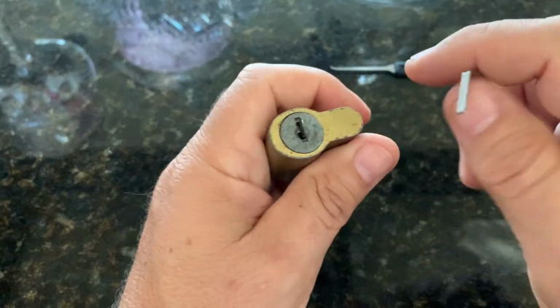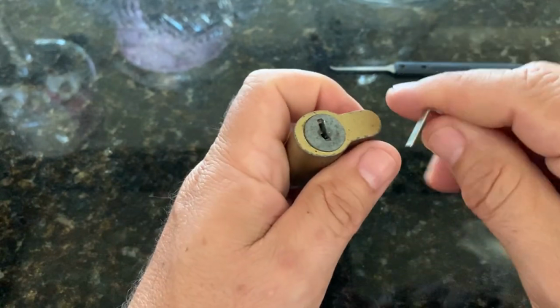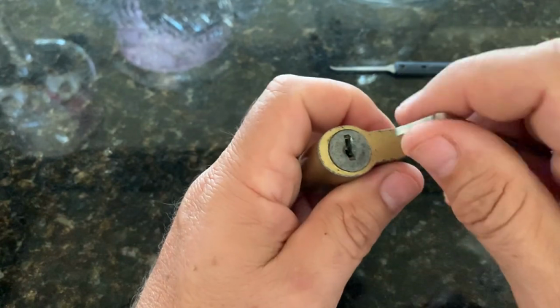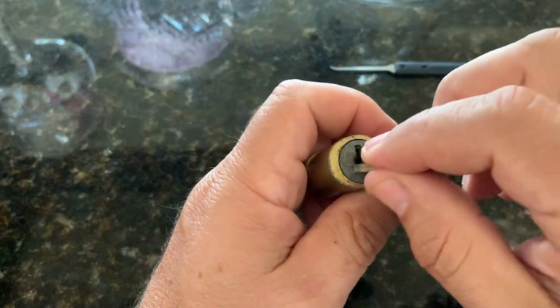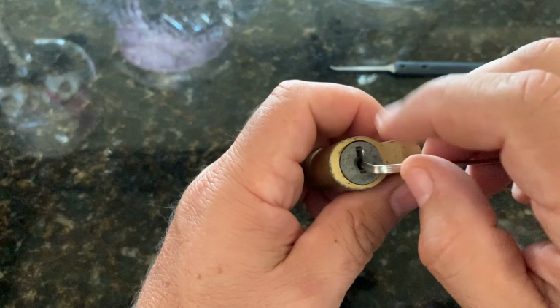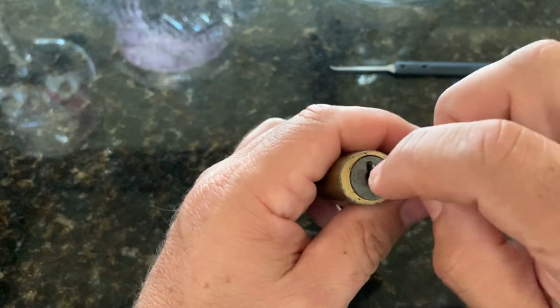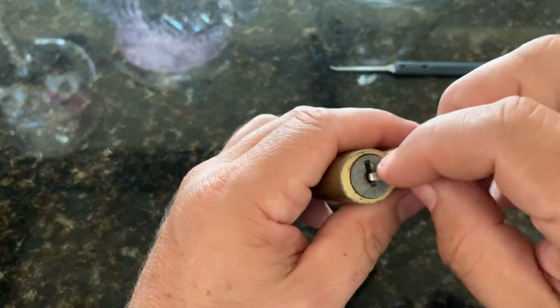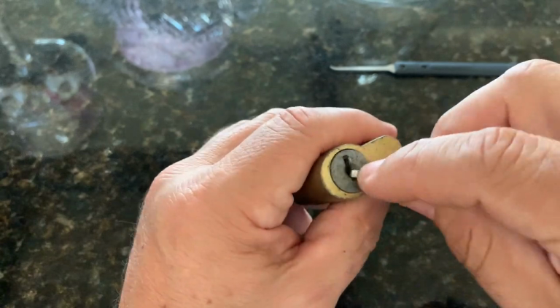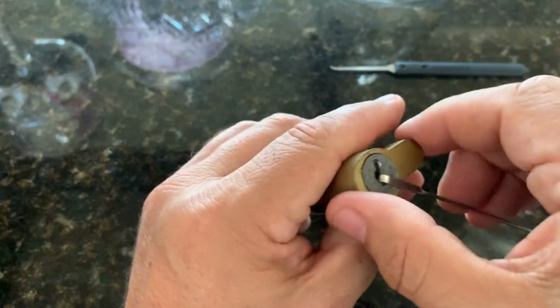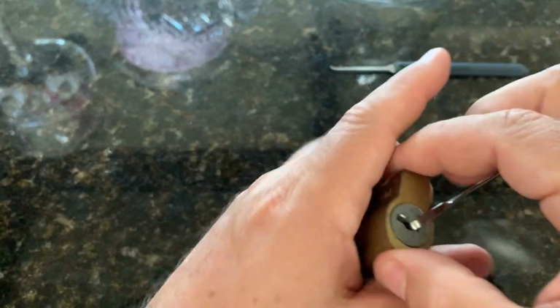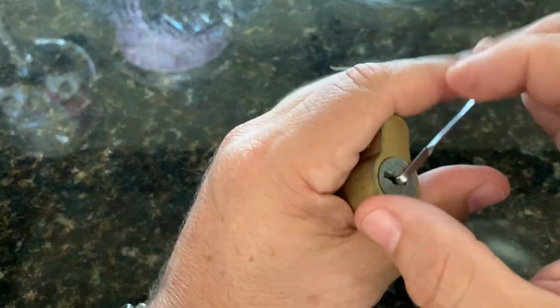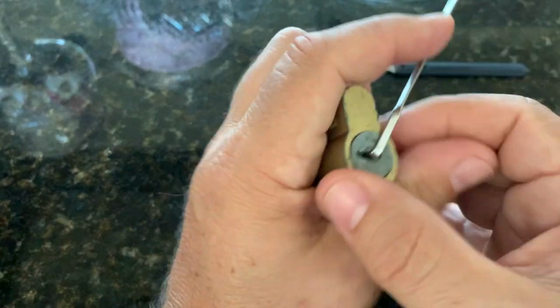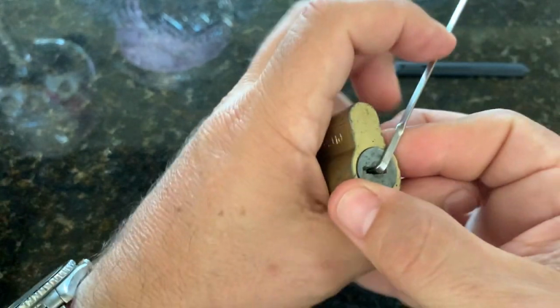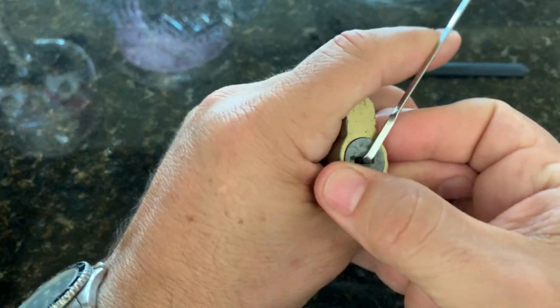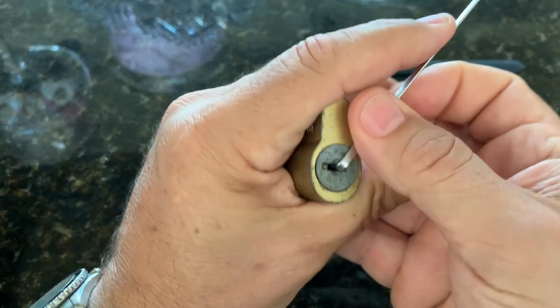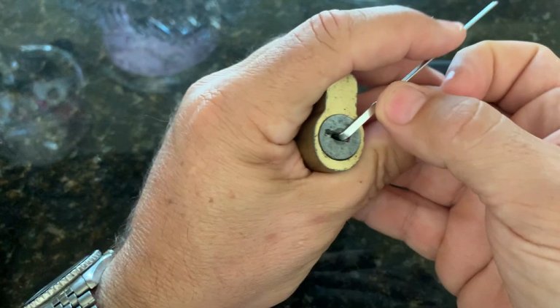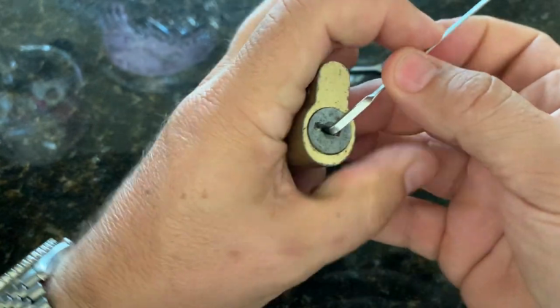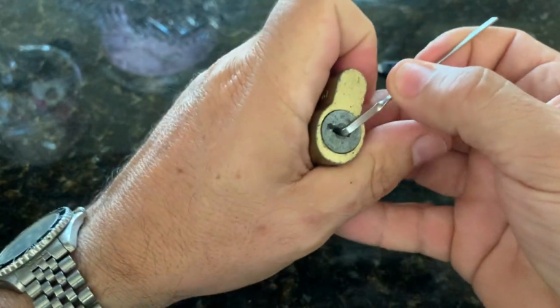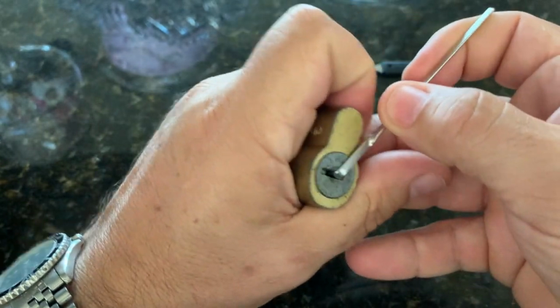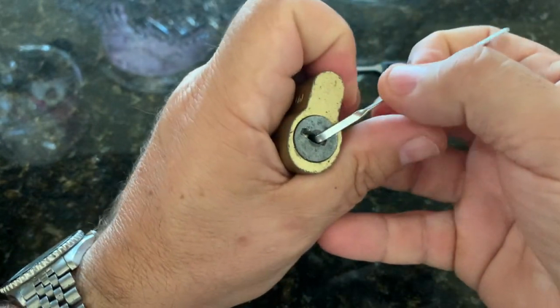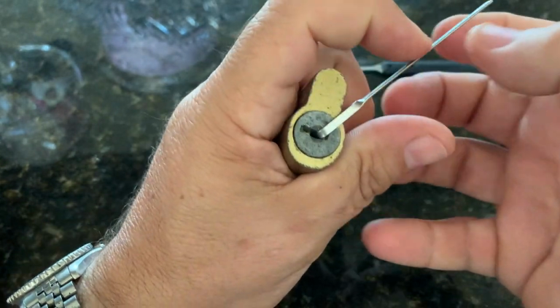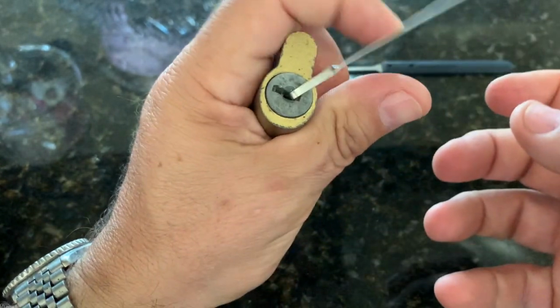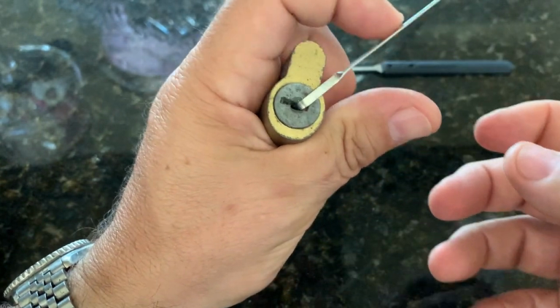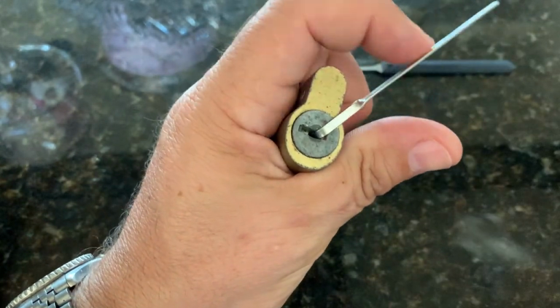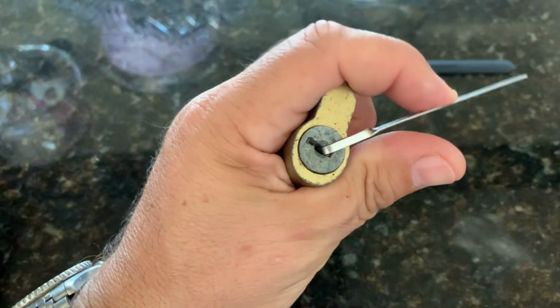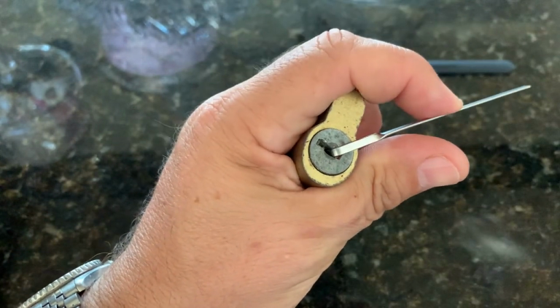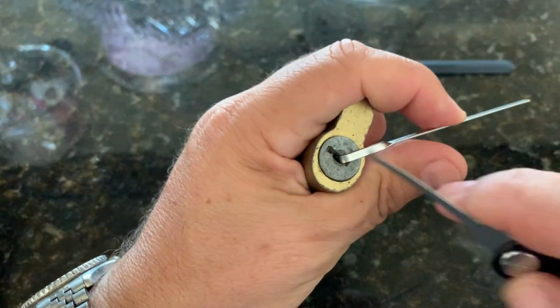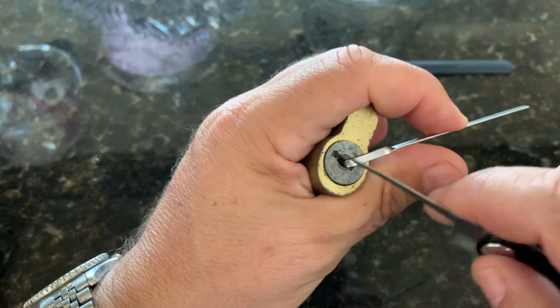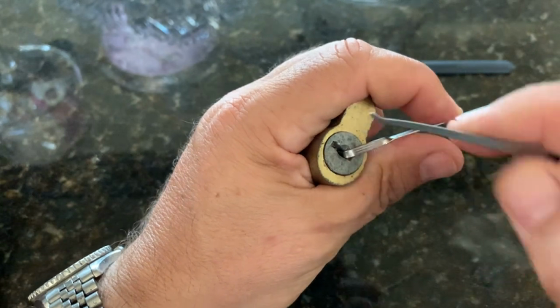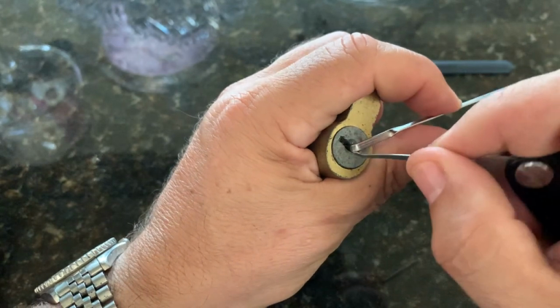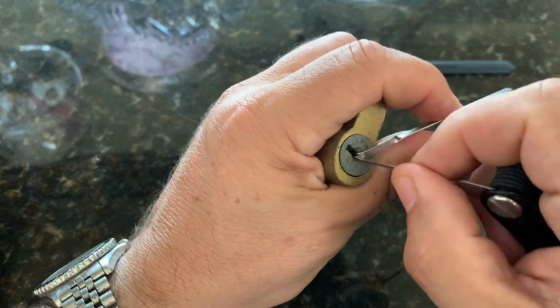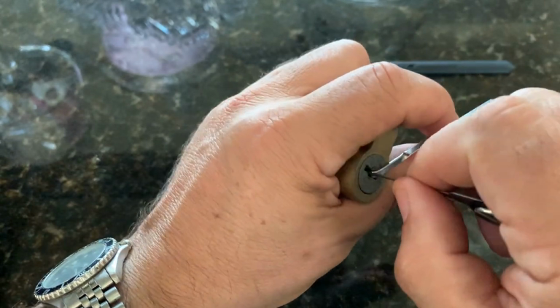So I'm going to go ahead and single-pin pick this lock. It has a nice feel to it — the spring tension. I'm just going to put a light tension on there and start from the back.